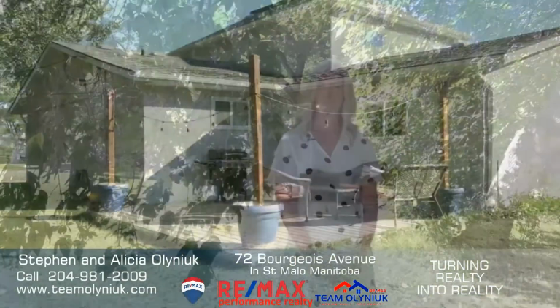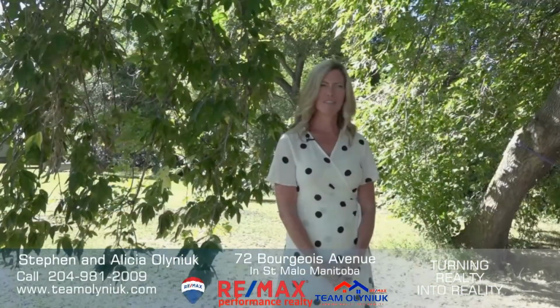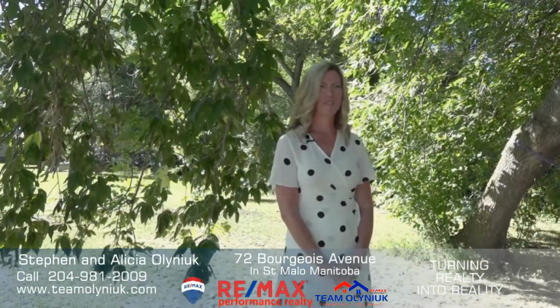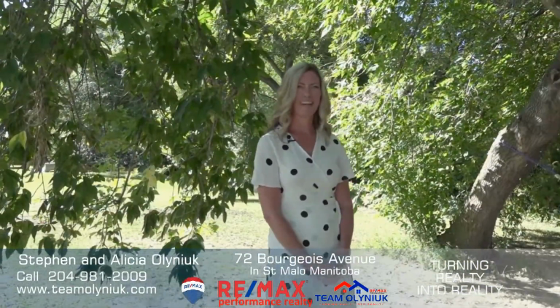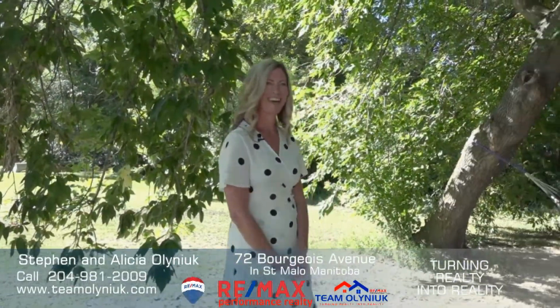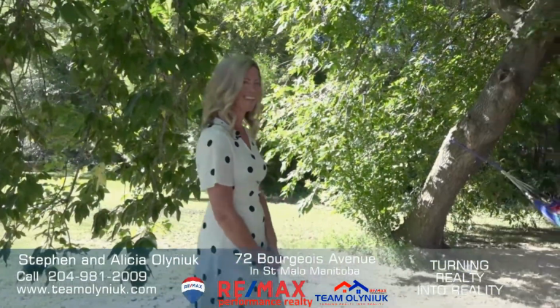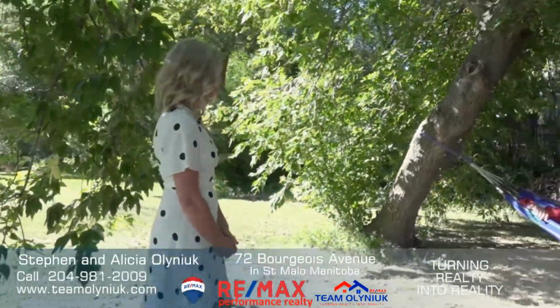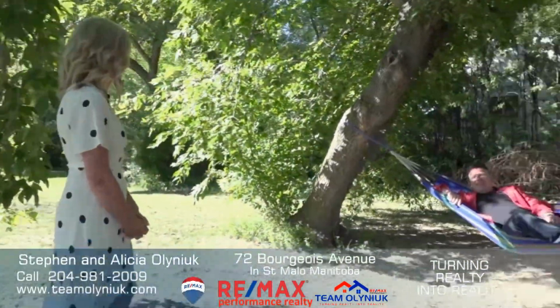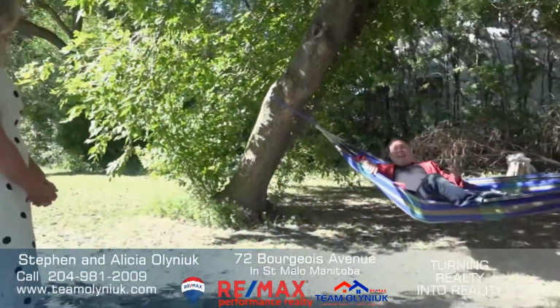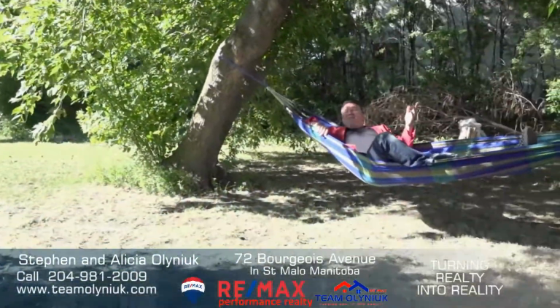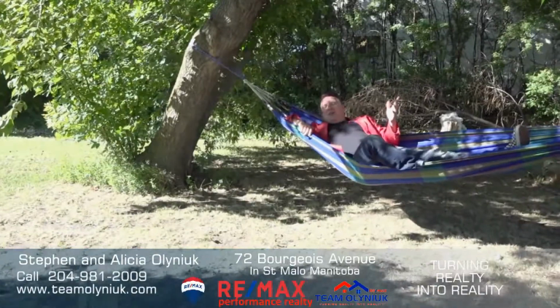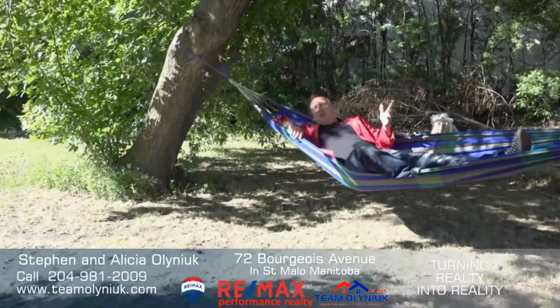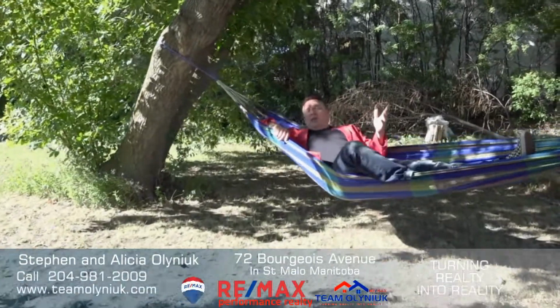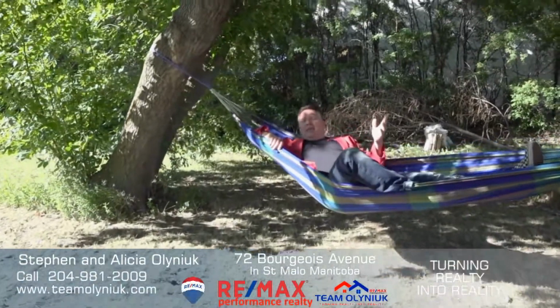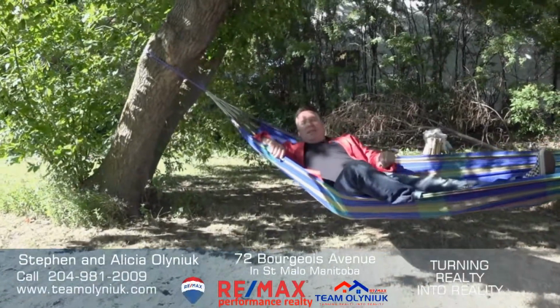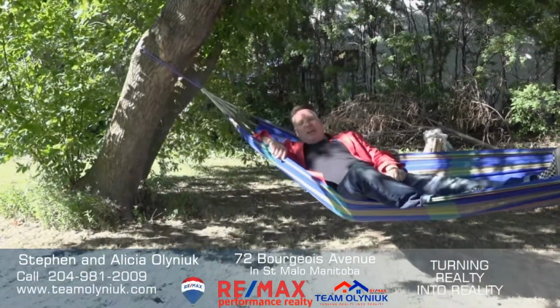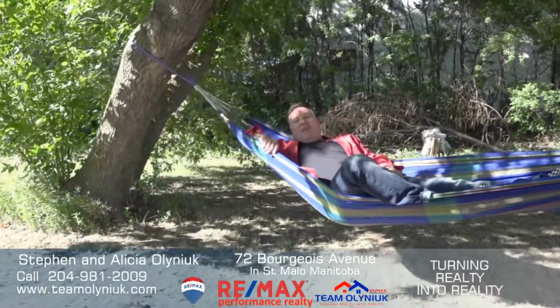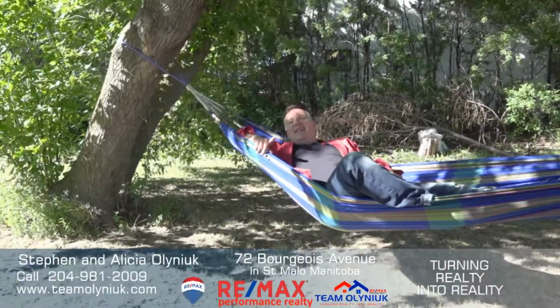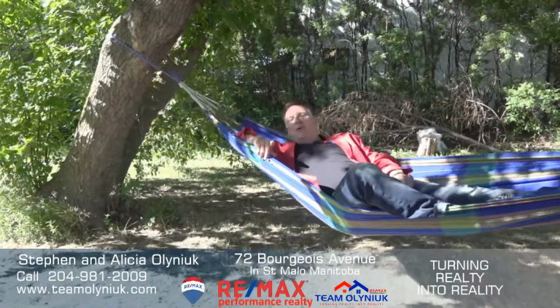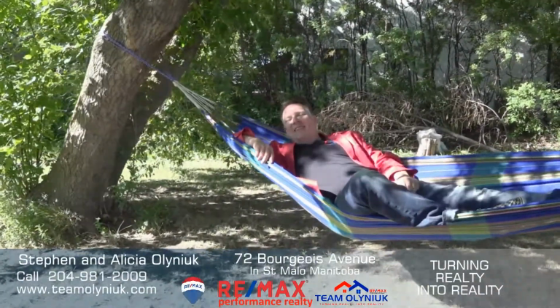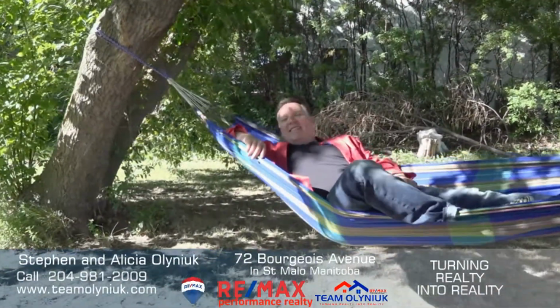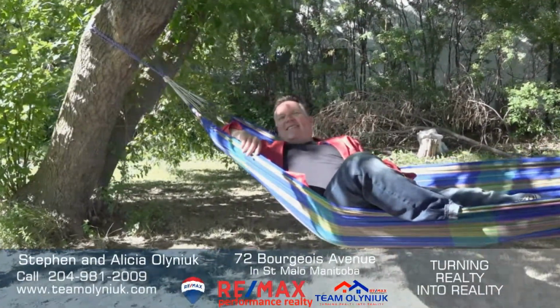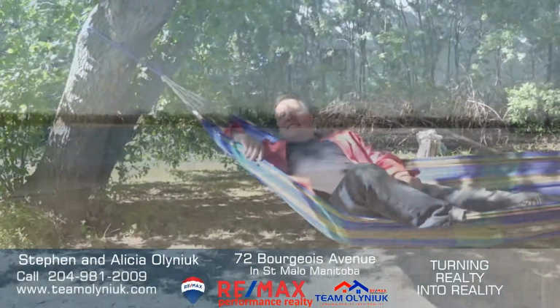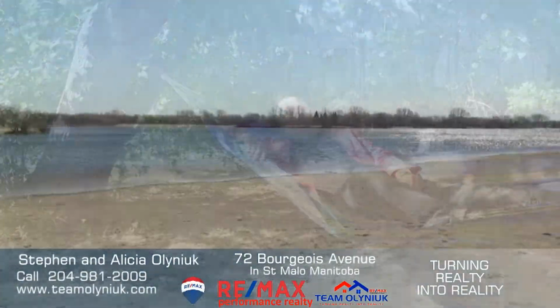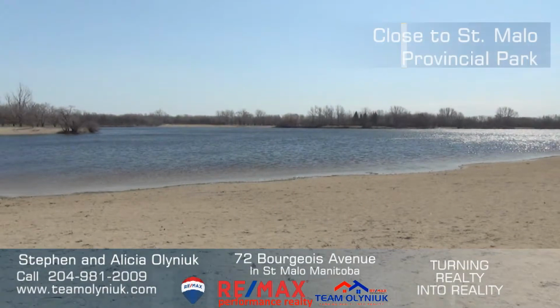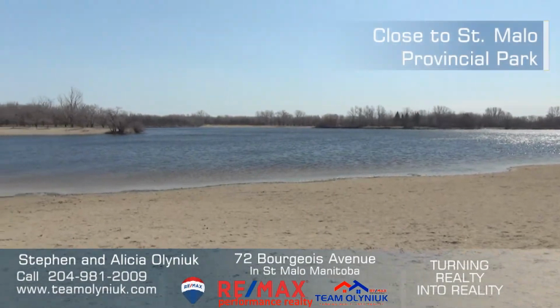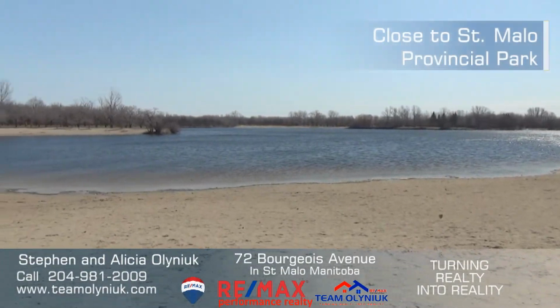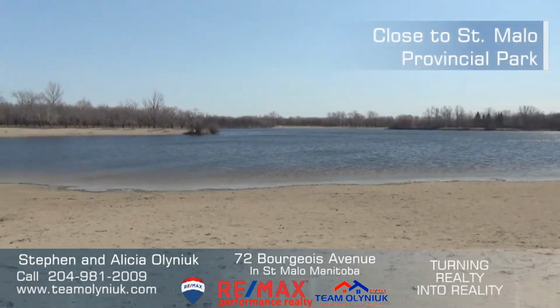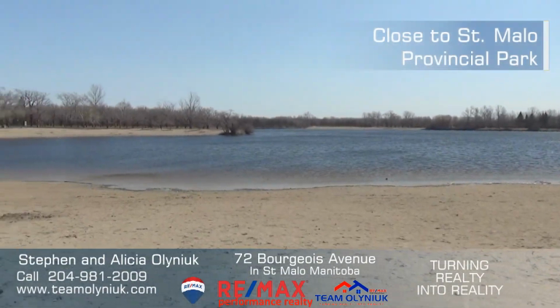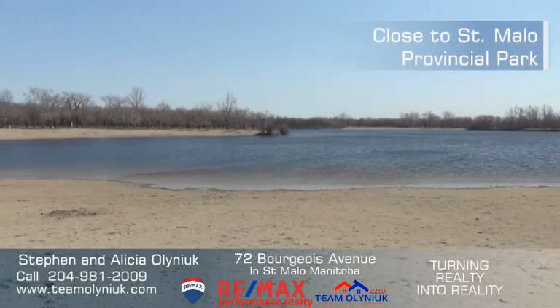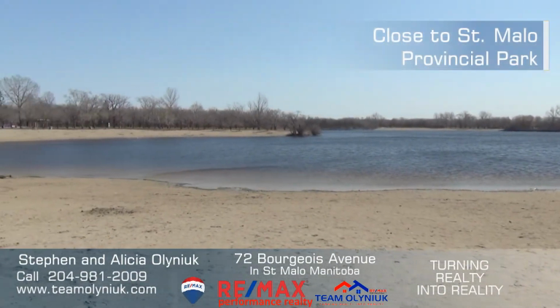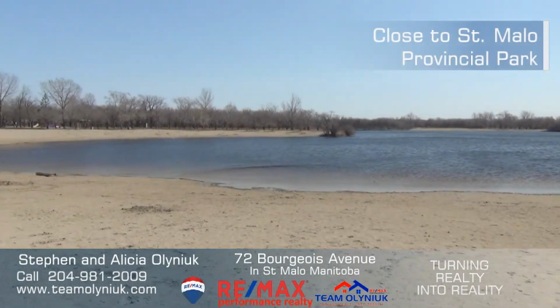Where did Steve go, anyway? If you're looking to turn your reality into reality, contact Timo Monarch today. You'll see us next time. Bye-bye.